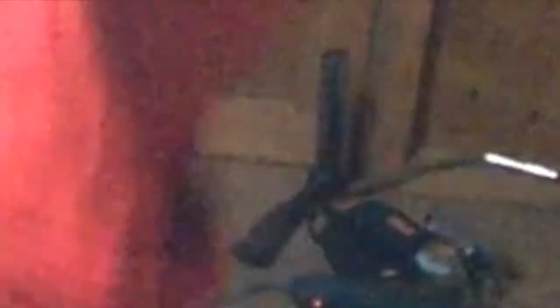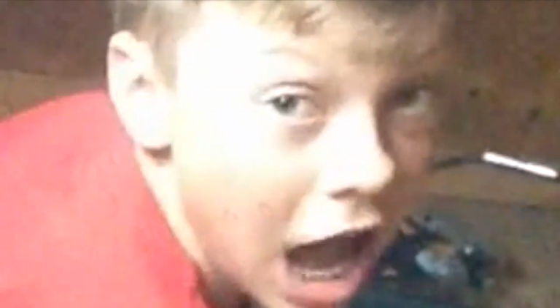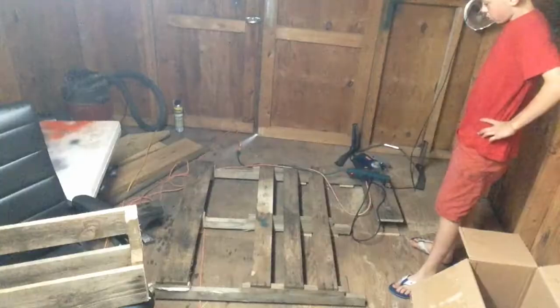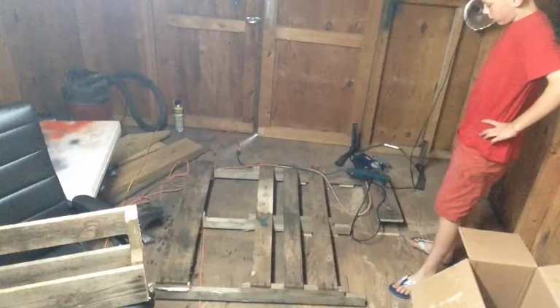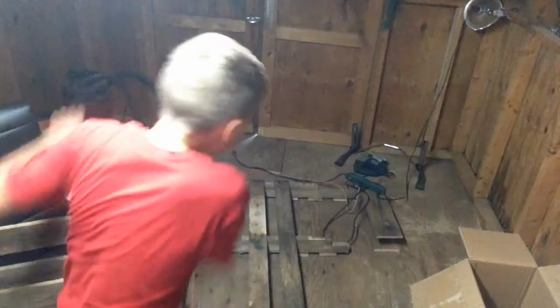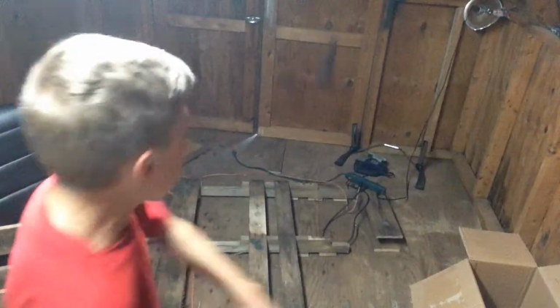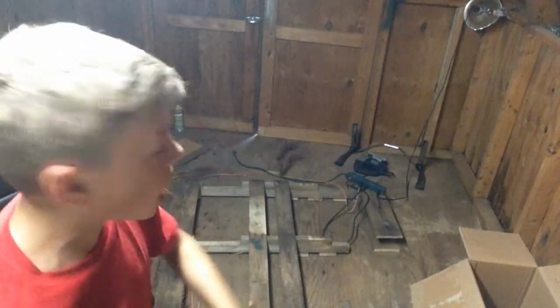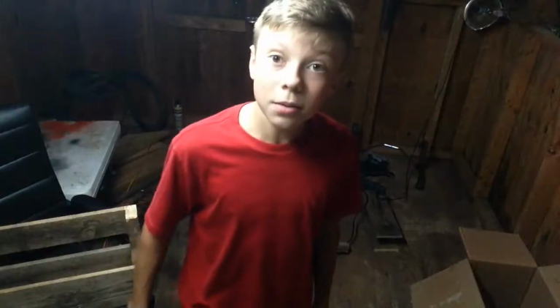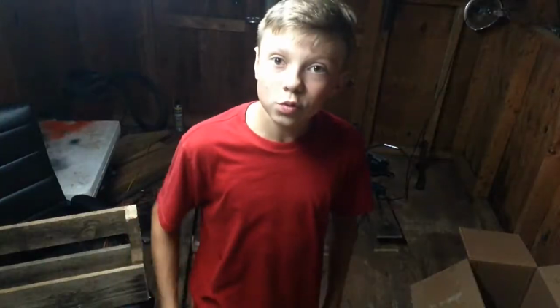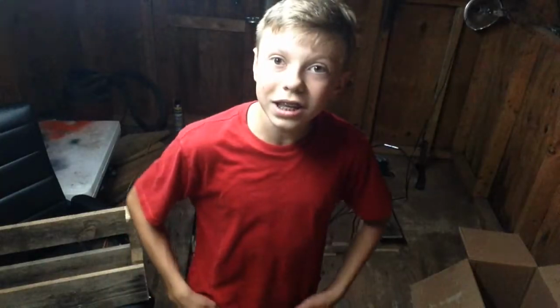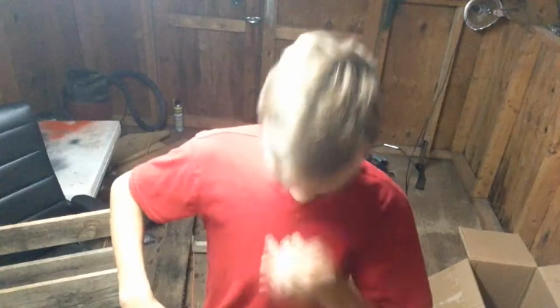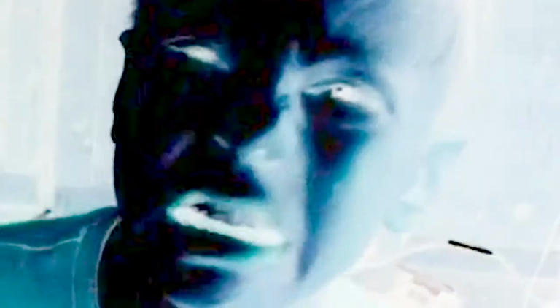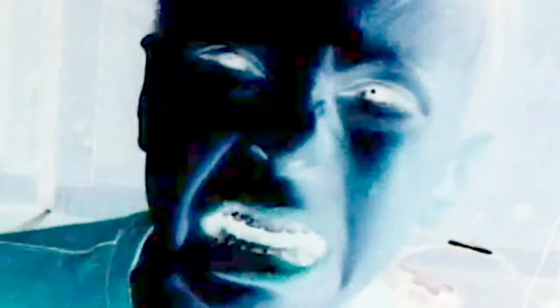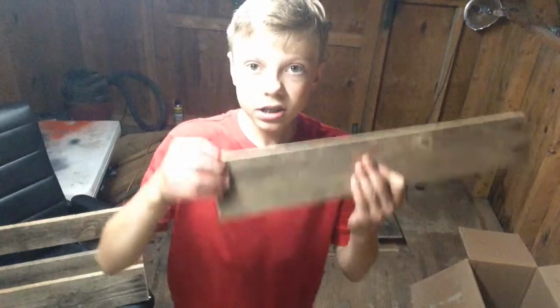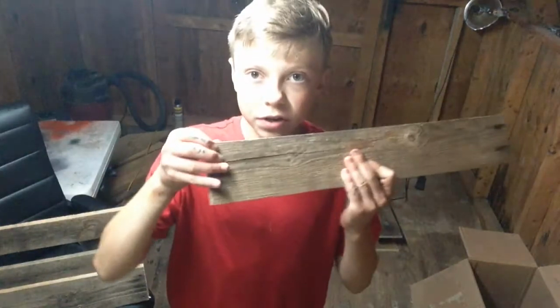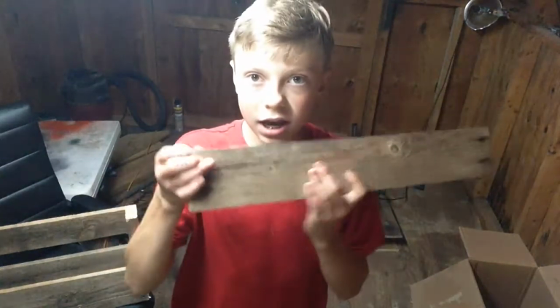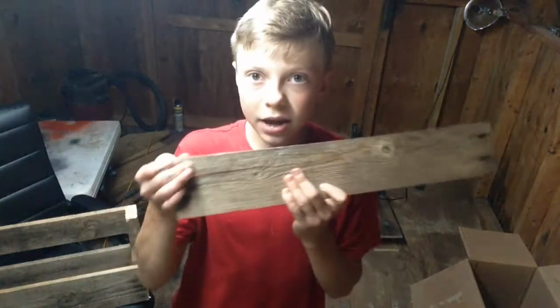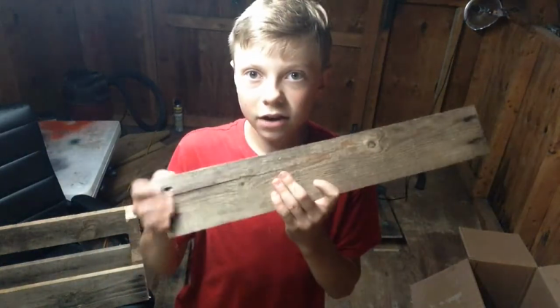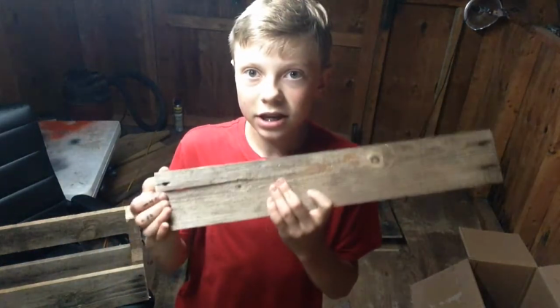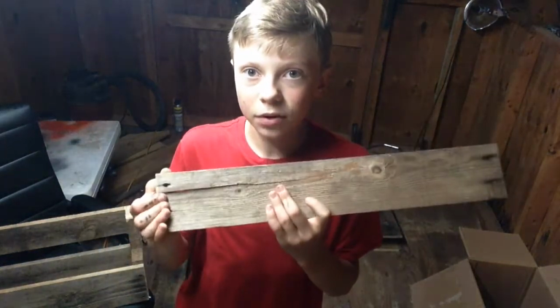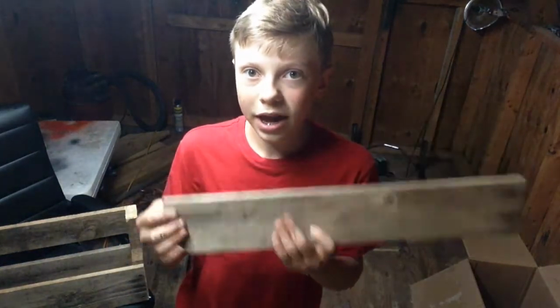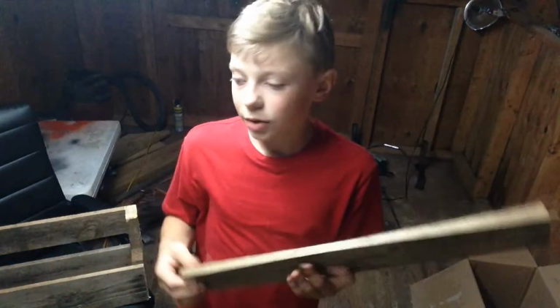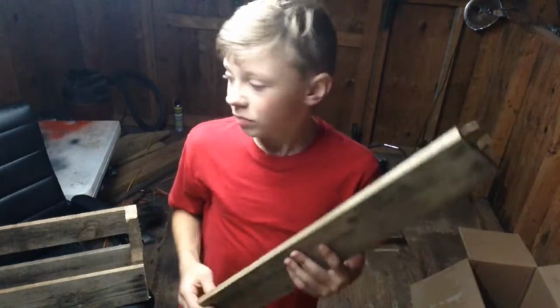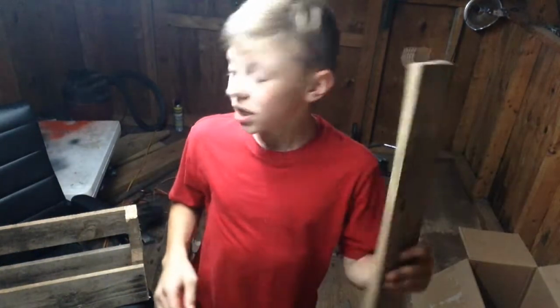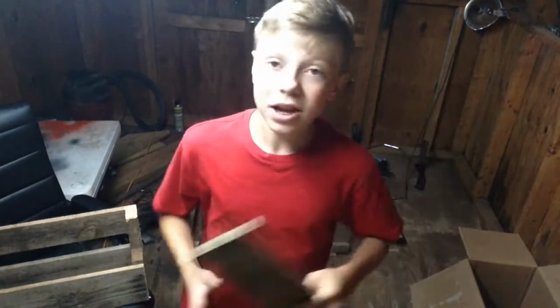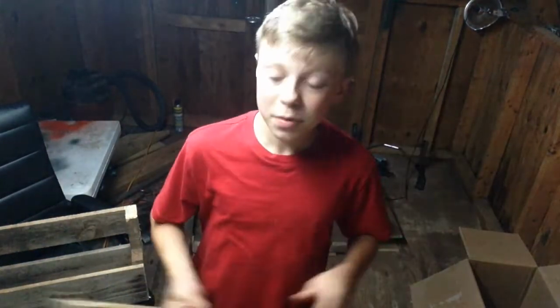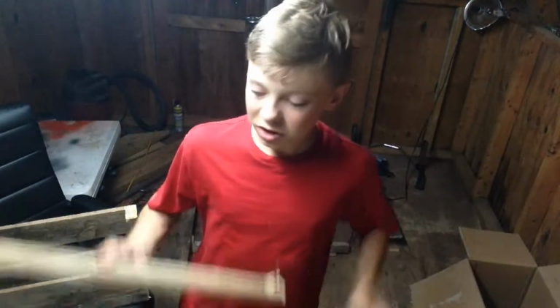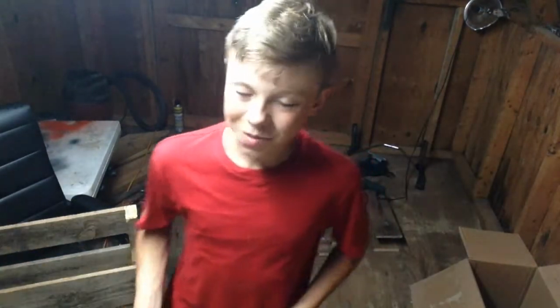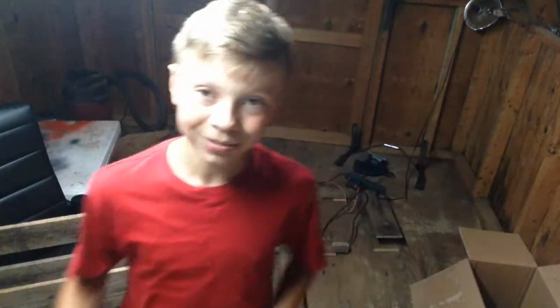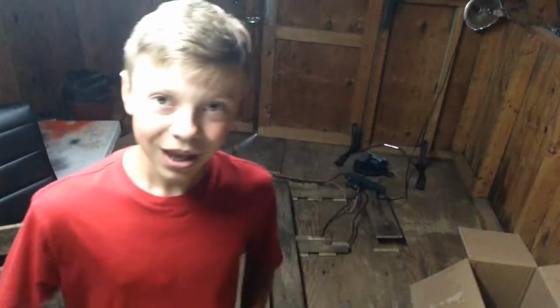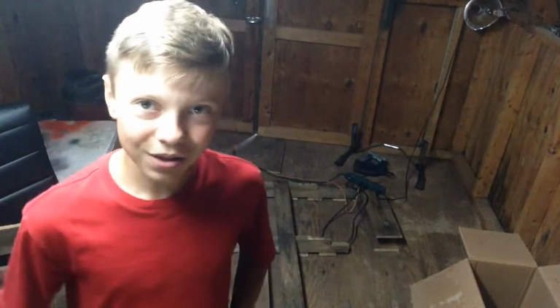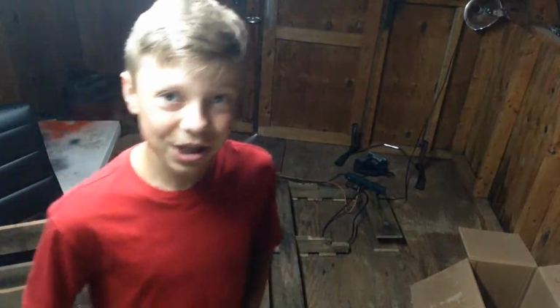Ow! Welp! Now I'm sweaty. It split kinda bad right here — pretty bad. But, you know, I got my board, so. Everything's good.